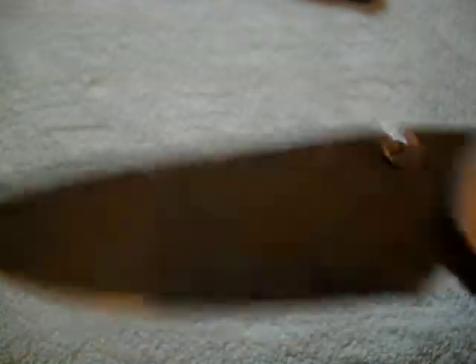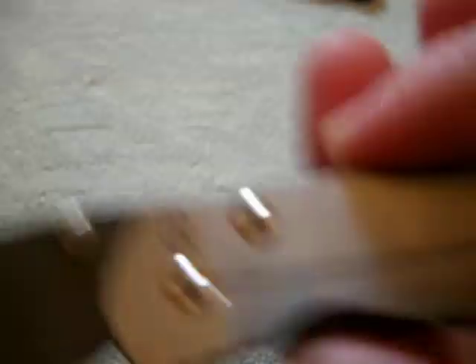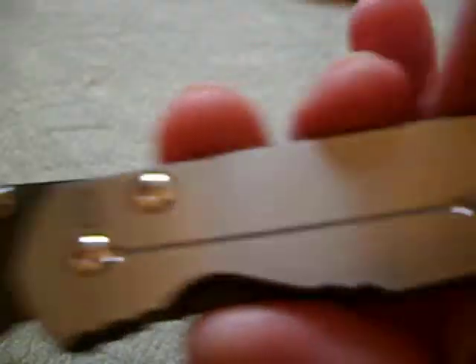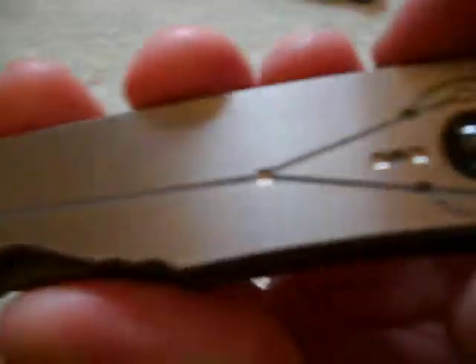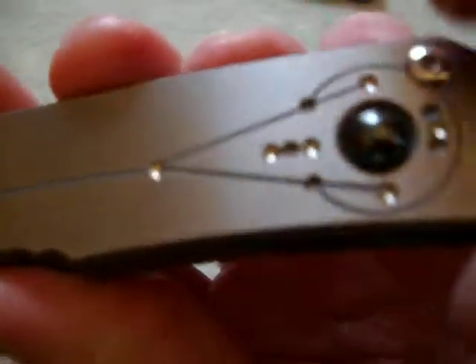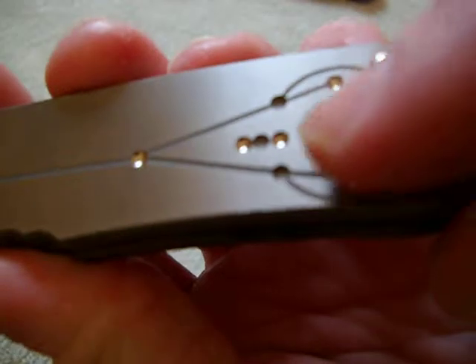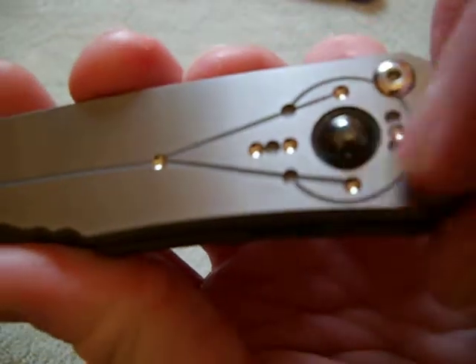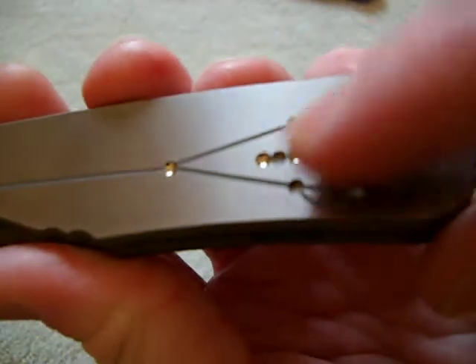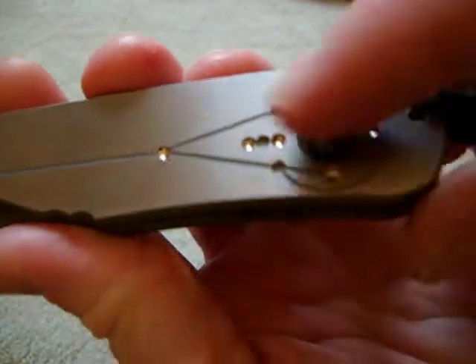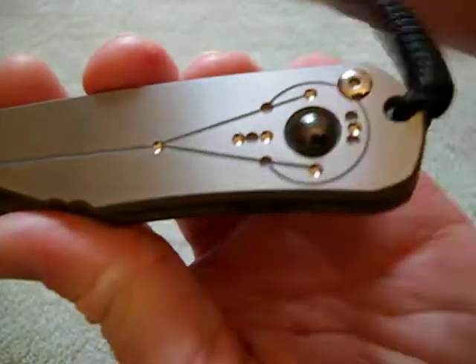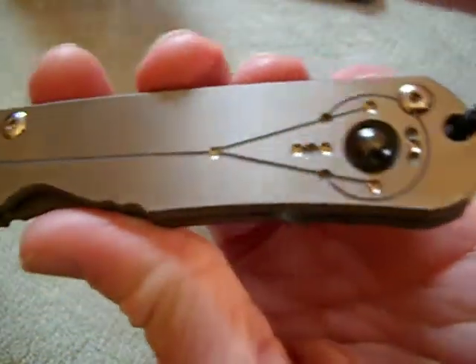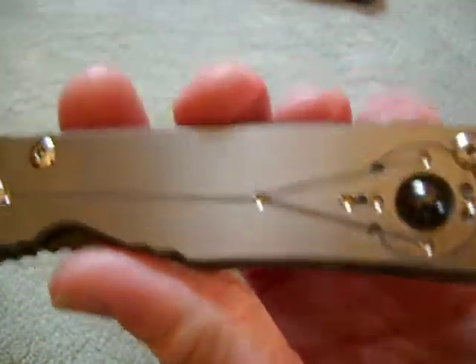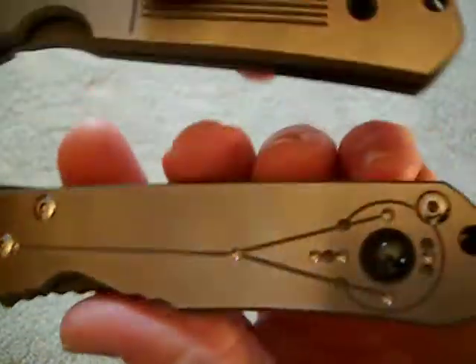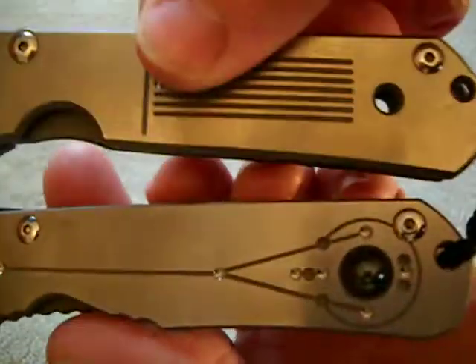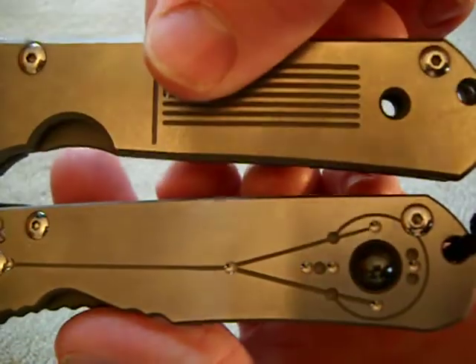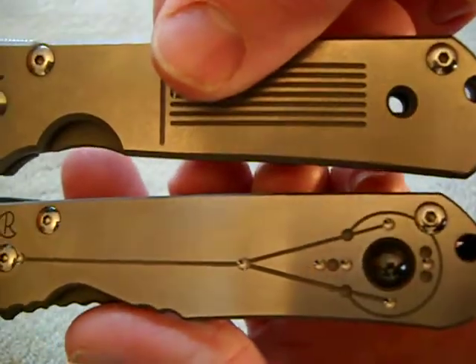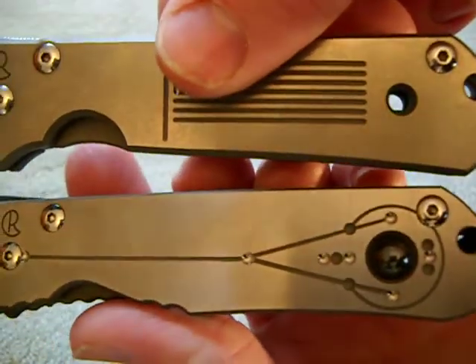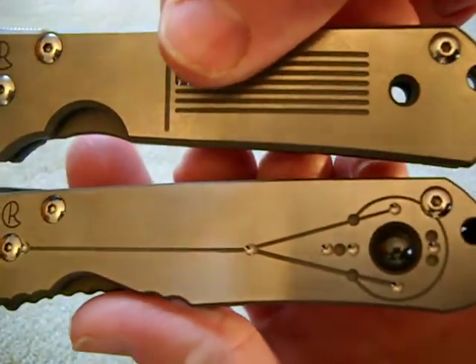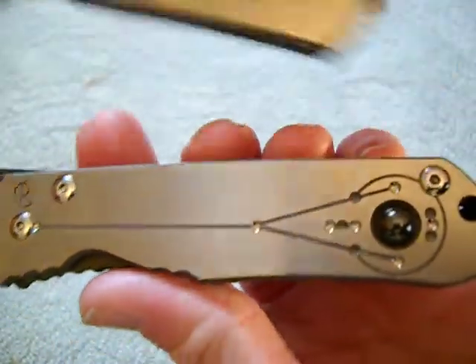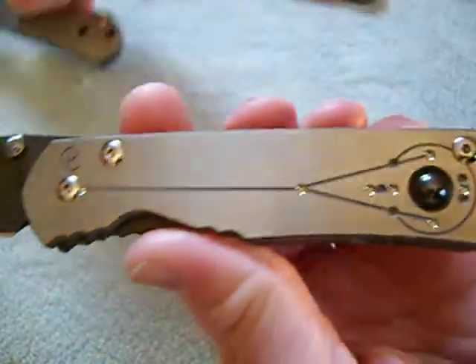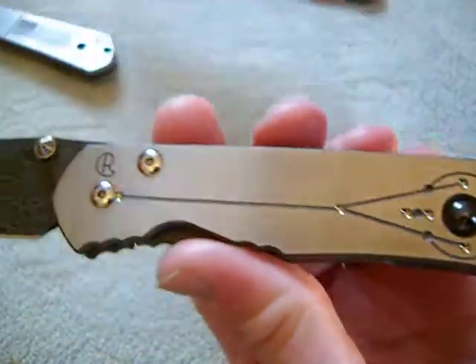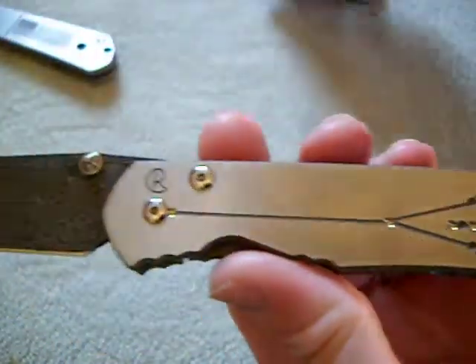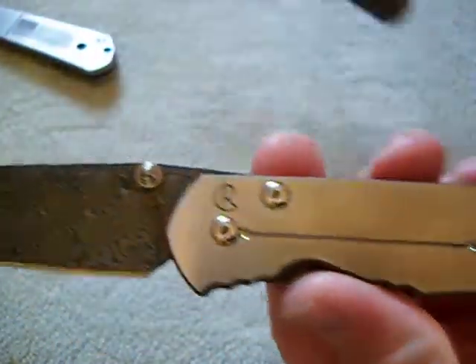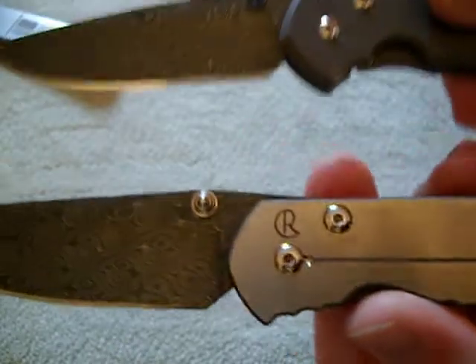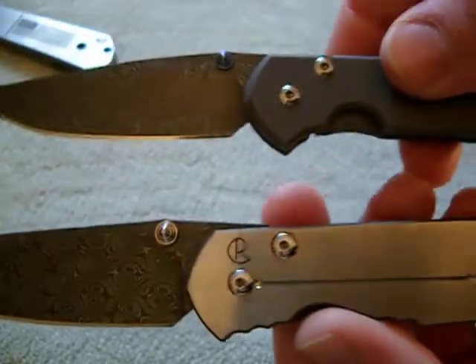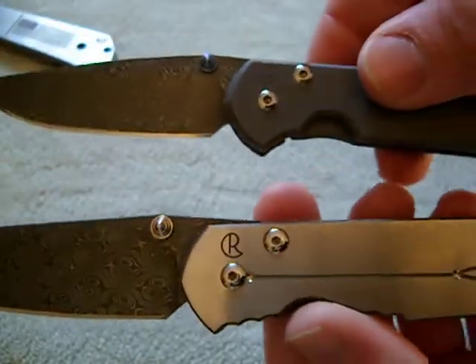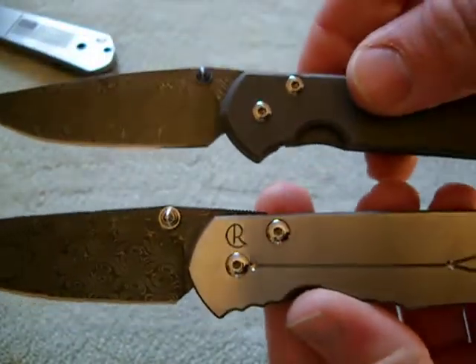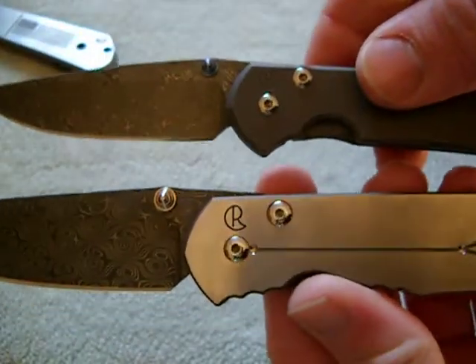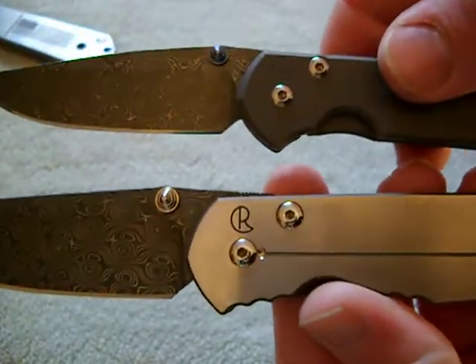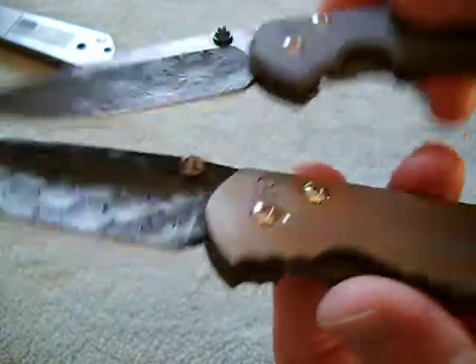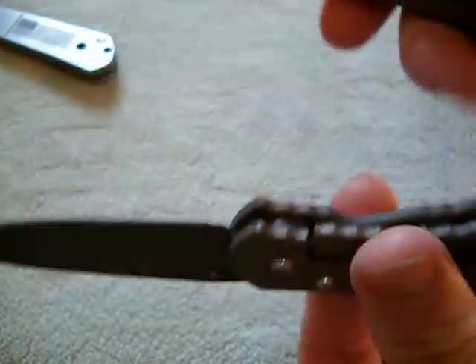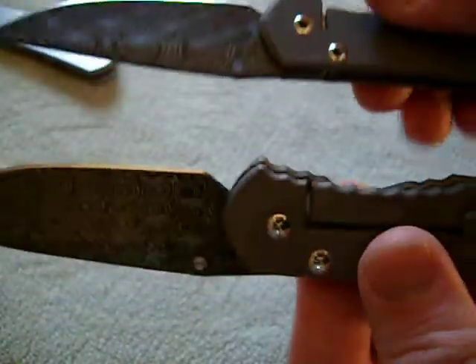It's got that hematite where the hole is. See? Beautiful. Love it.